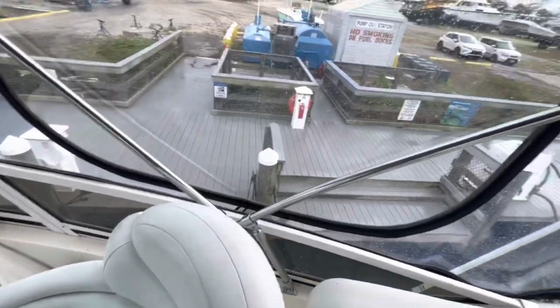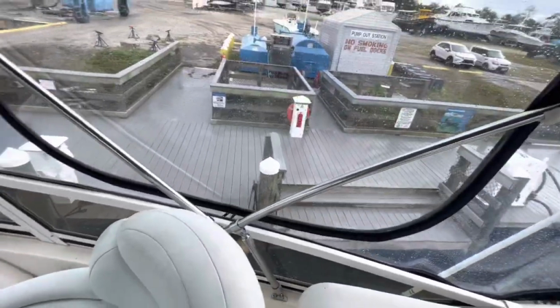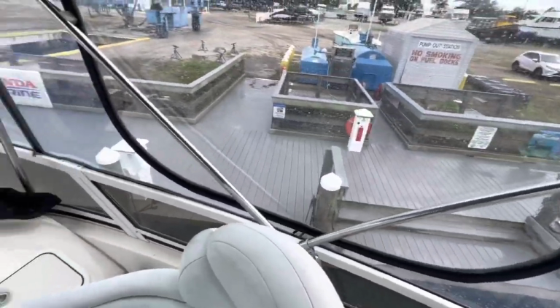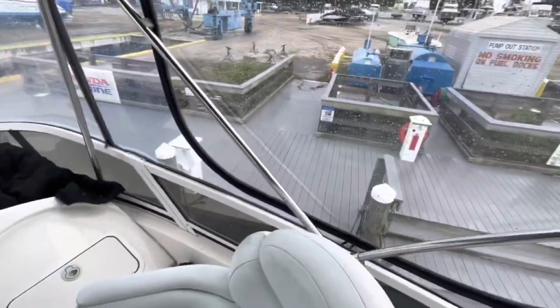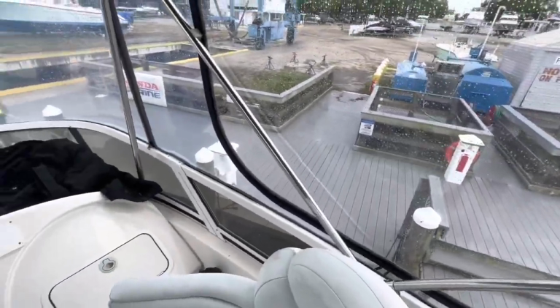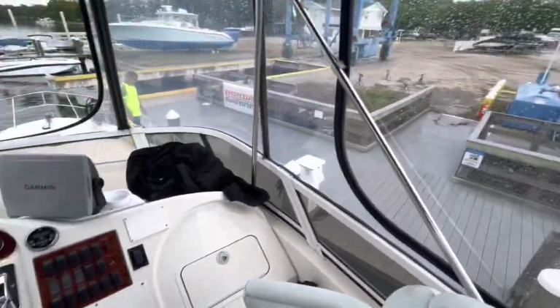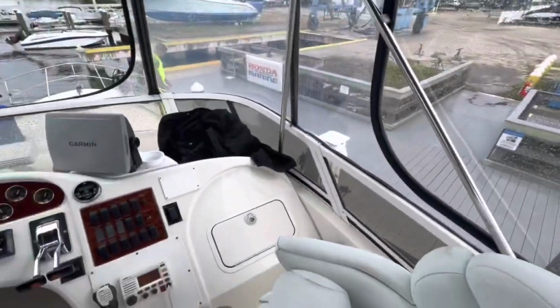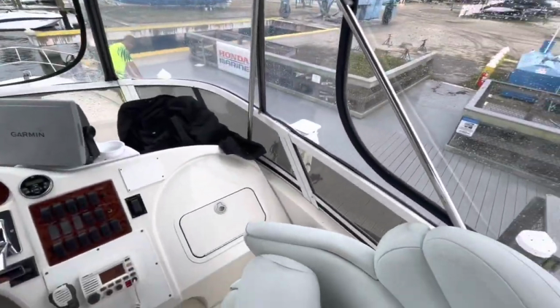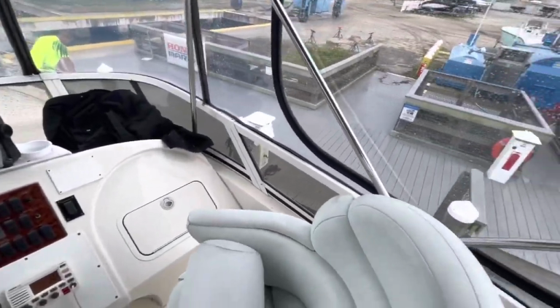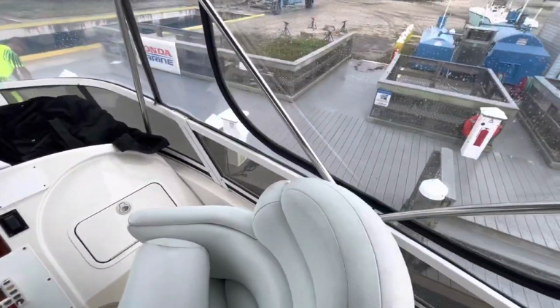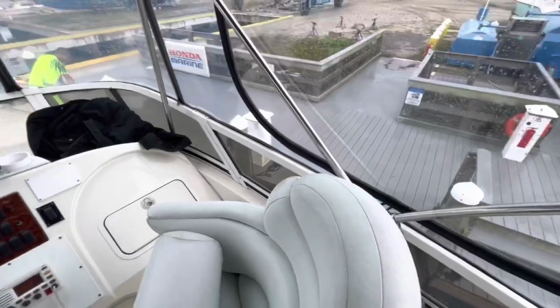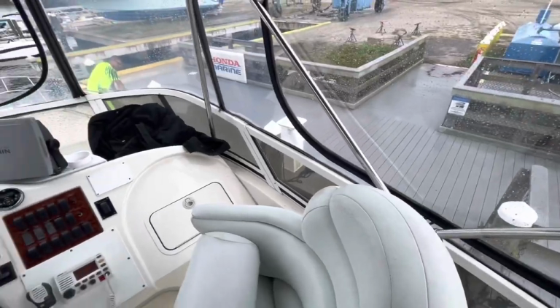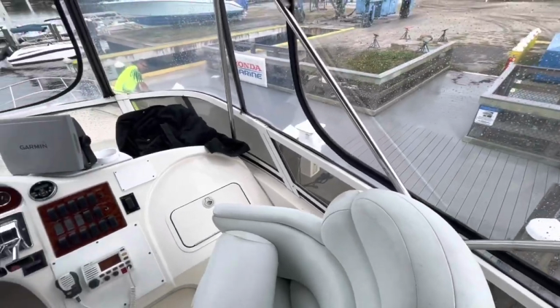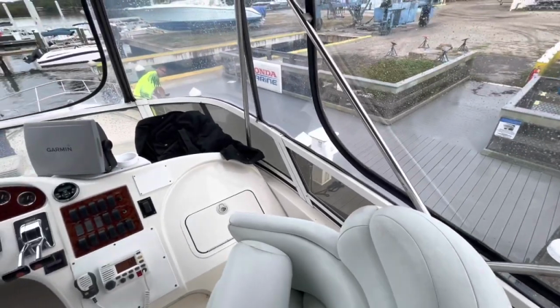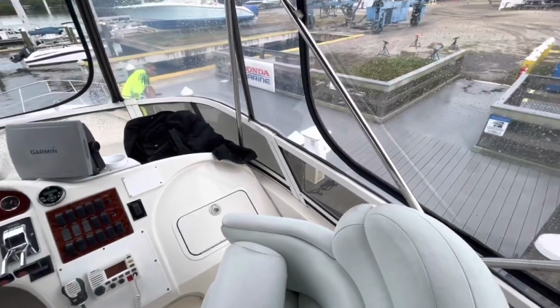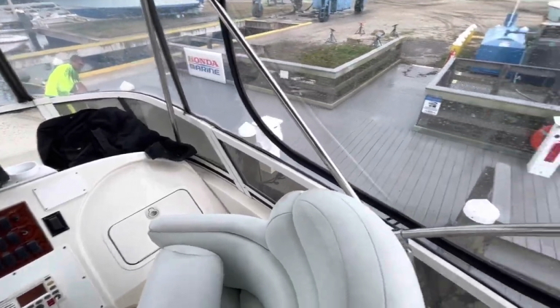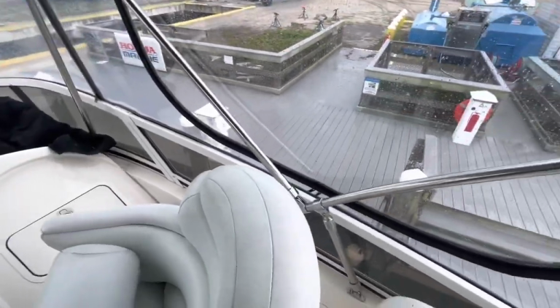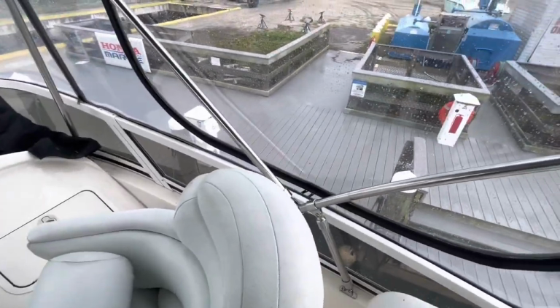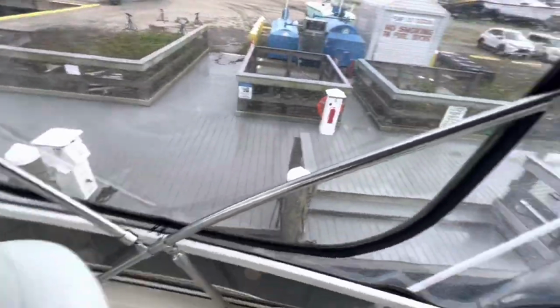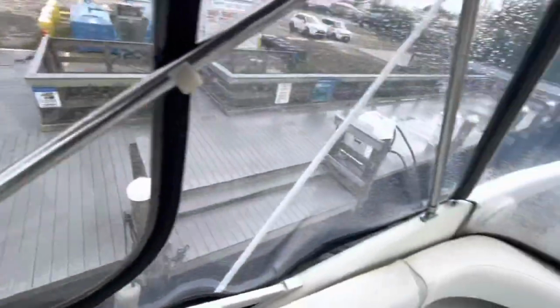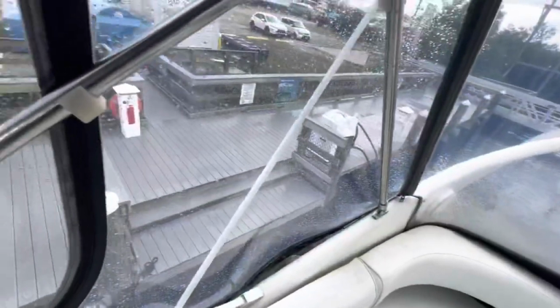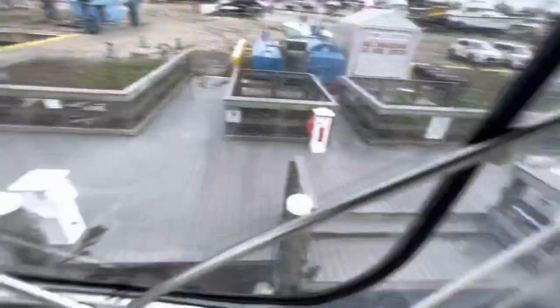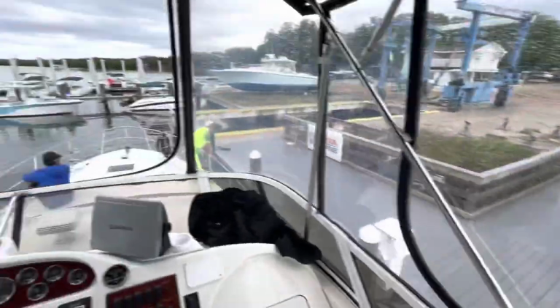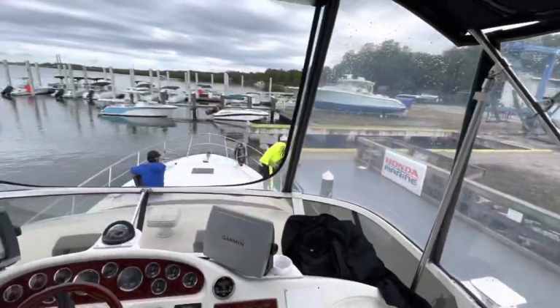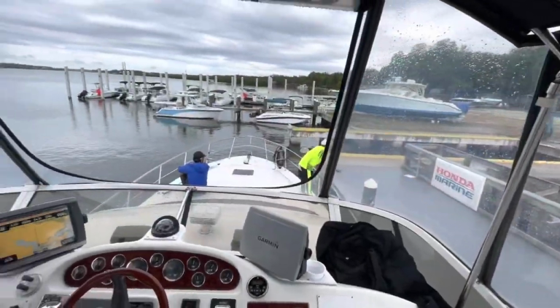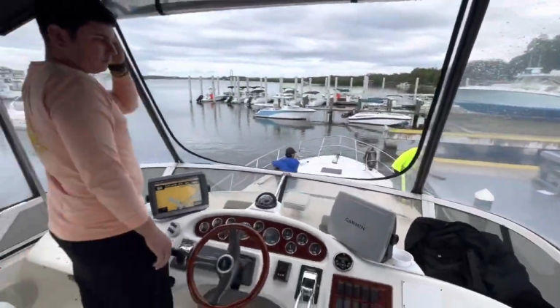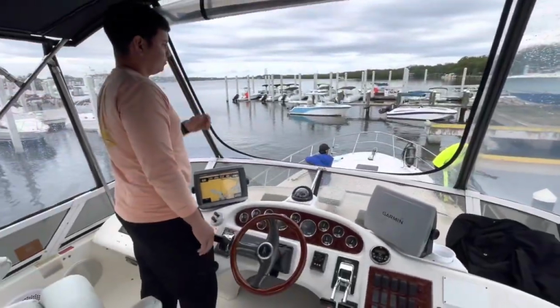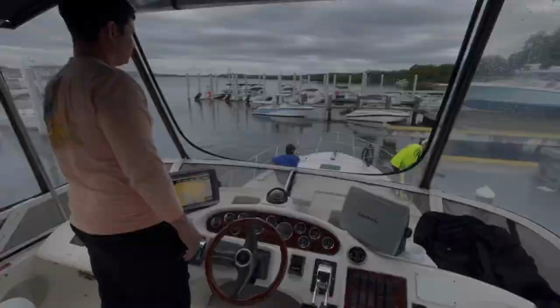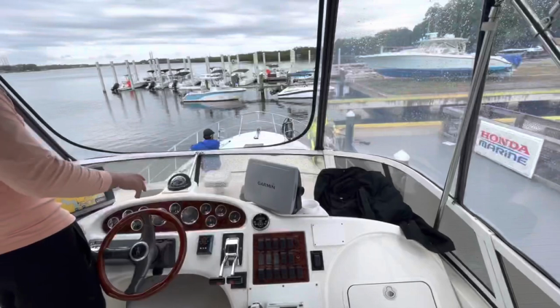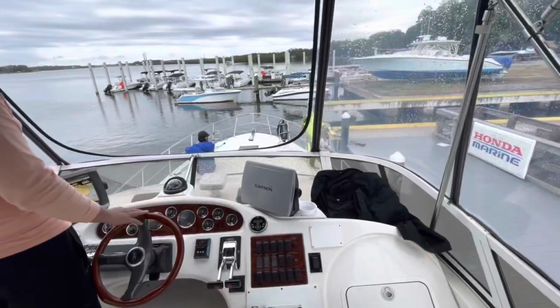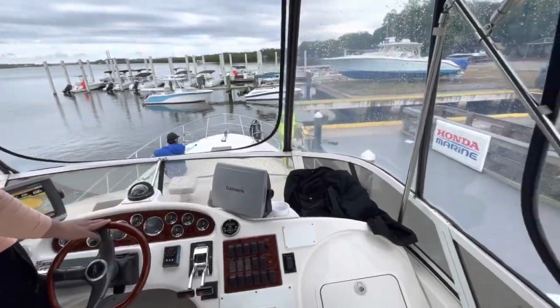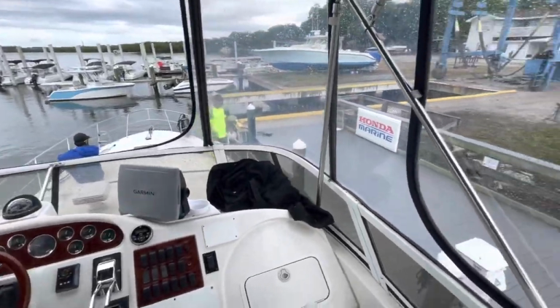Which motor reverse? Still got a little bit to go on the stern. Neutral. A little bit of all forward. Neutral. You're there. Money dude. Great job. I got this. Perfect. I'll figure it out.